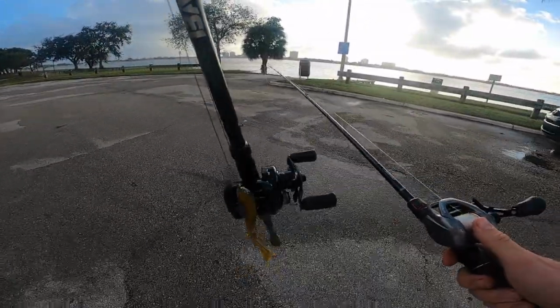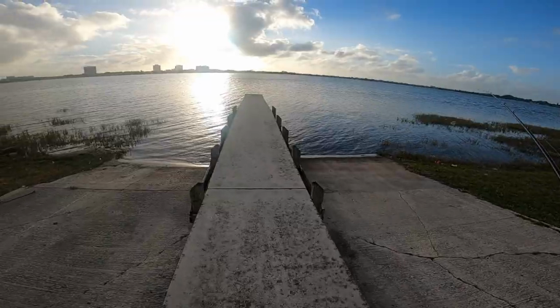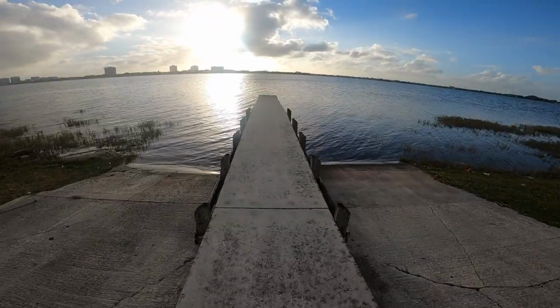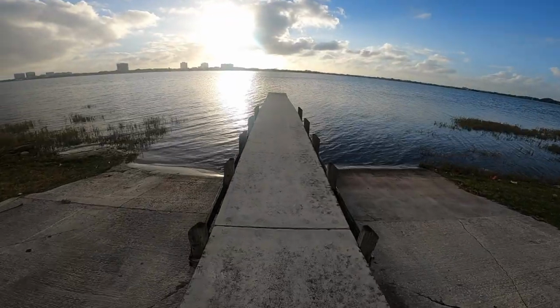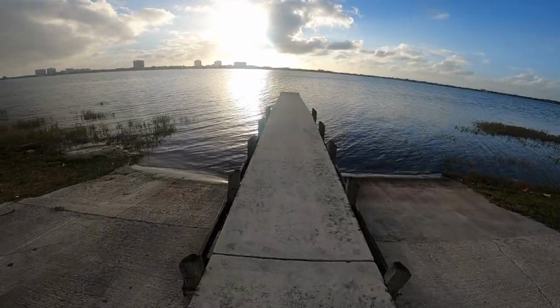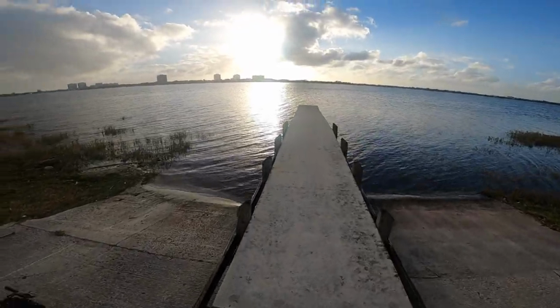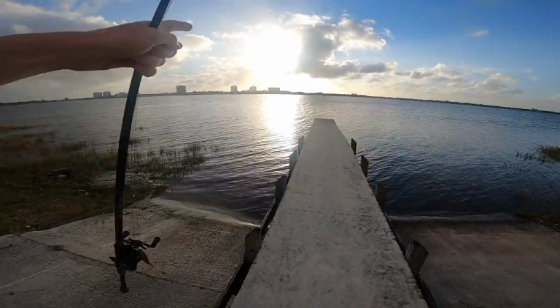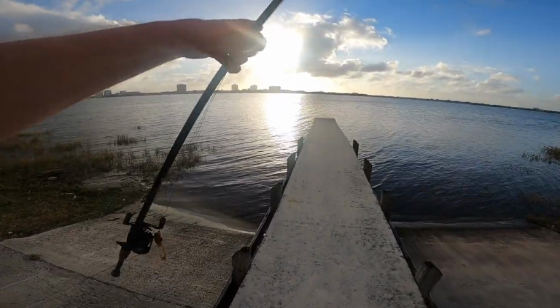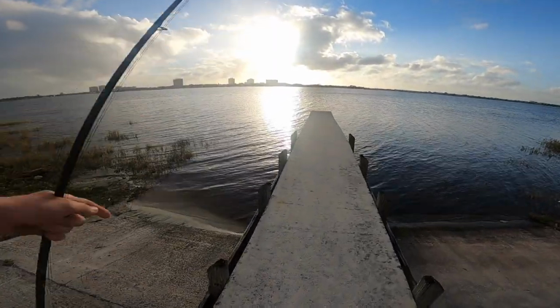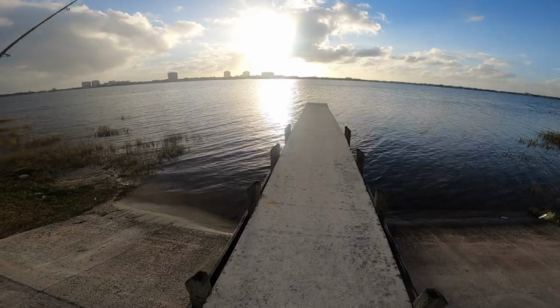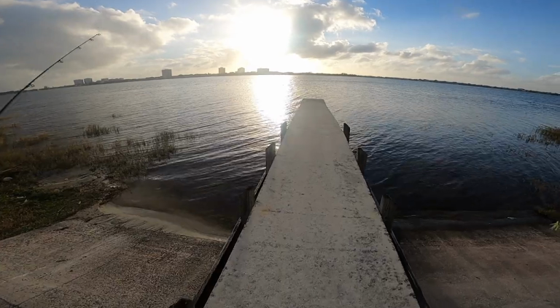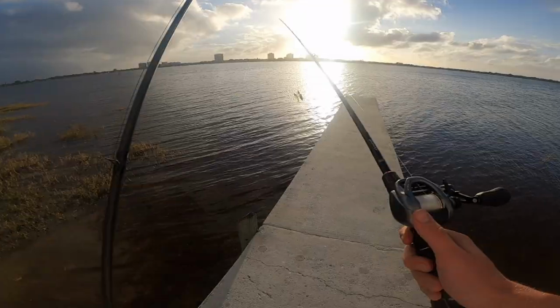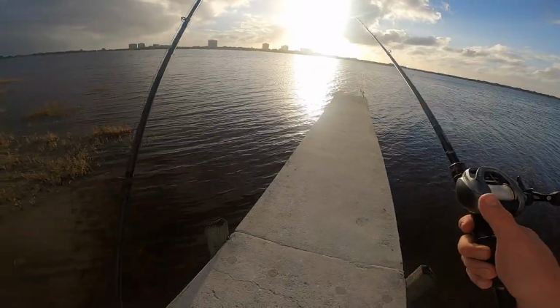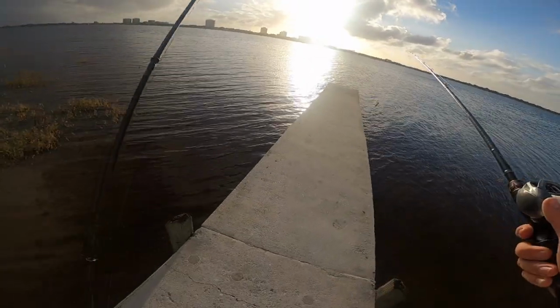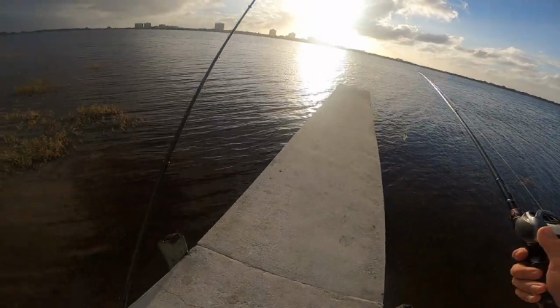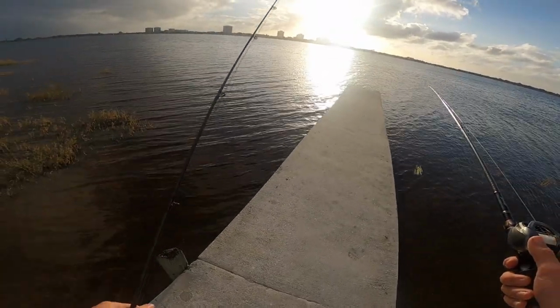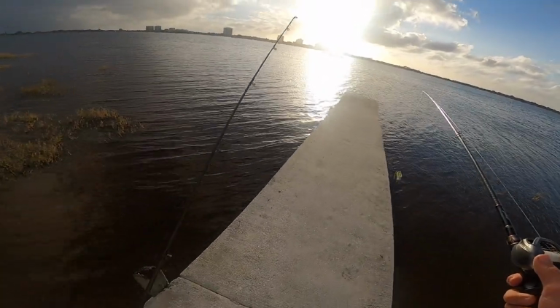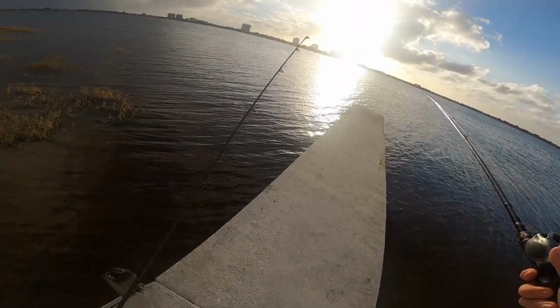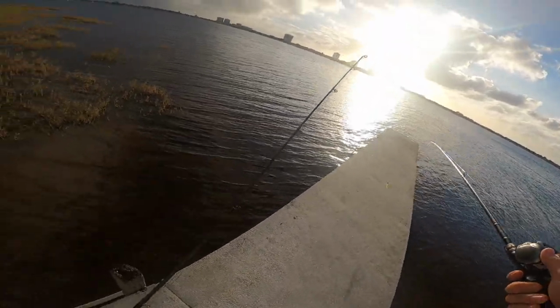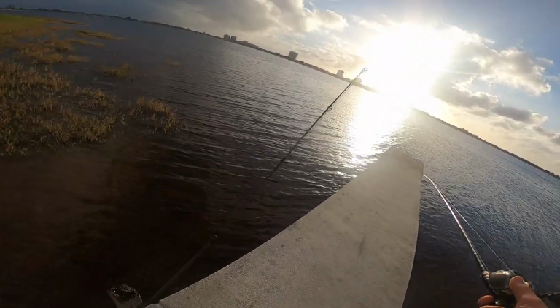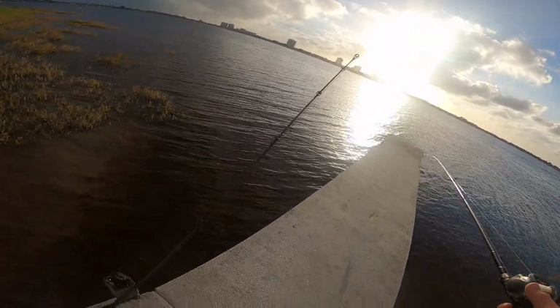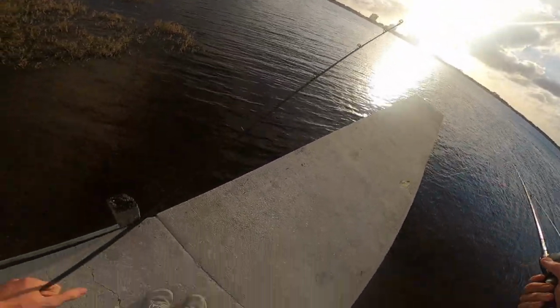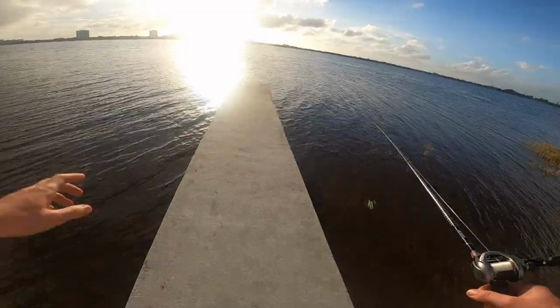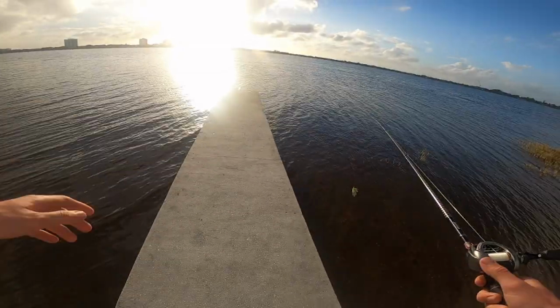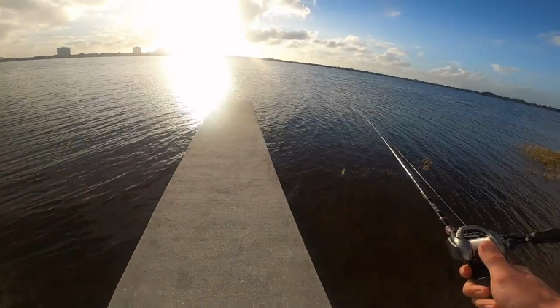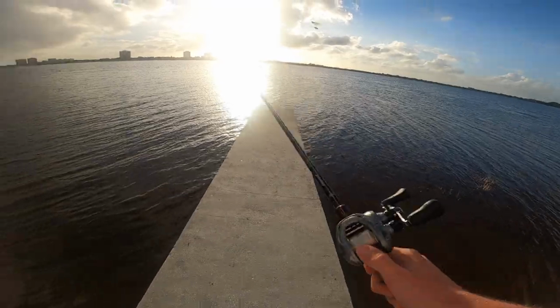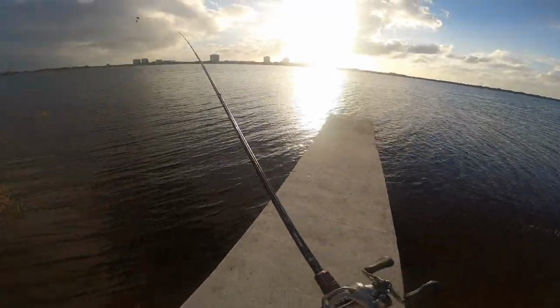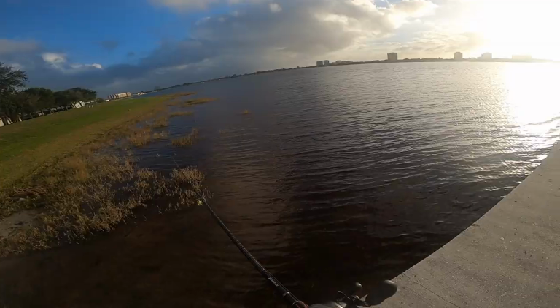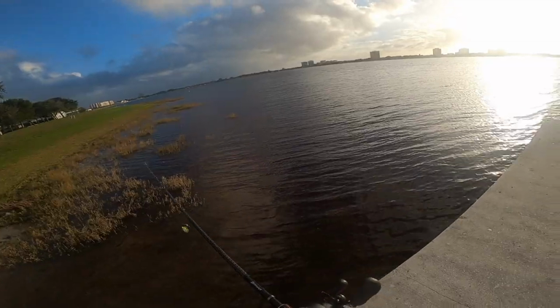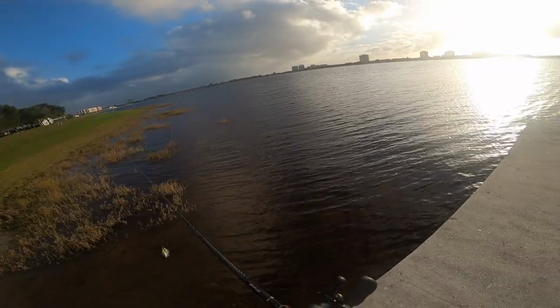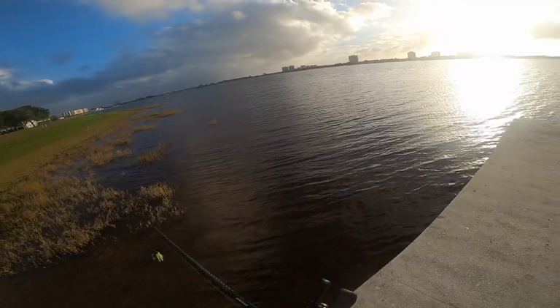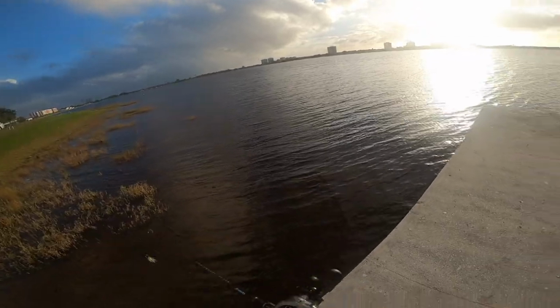I feel like I've got an hour of daylight left — see that sun right there? I've got to catch myself a bass. I've been struggling today. I'm in Palm Beach, Florida — drove a little closer to the city.